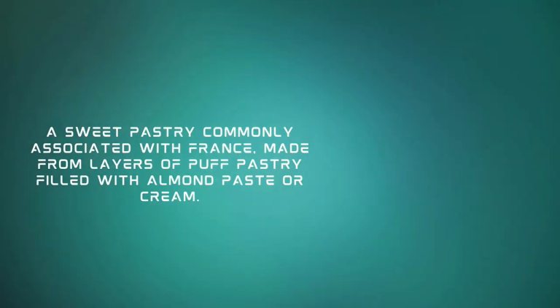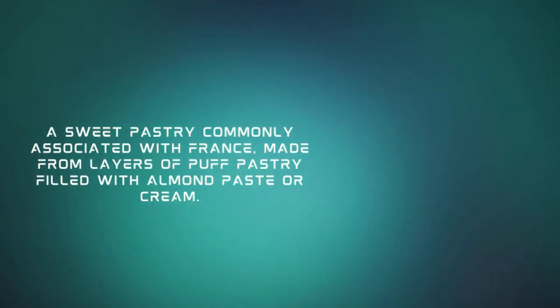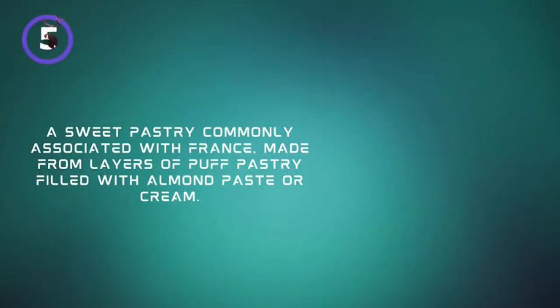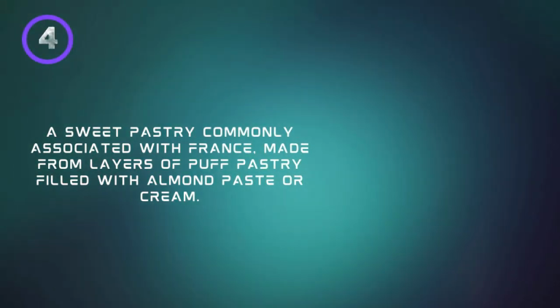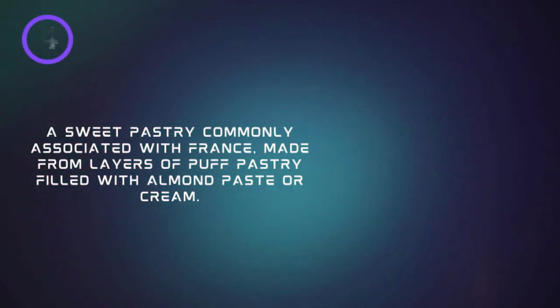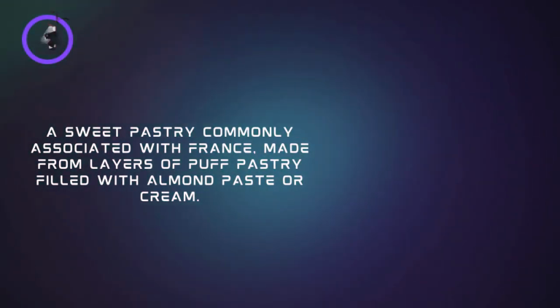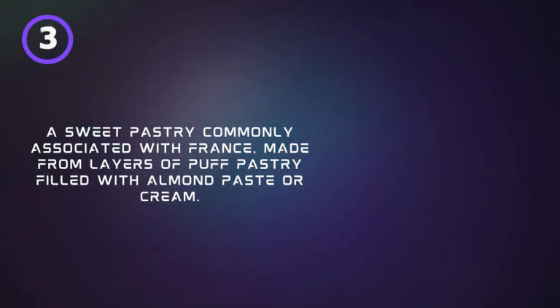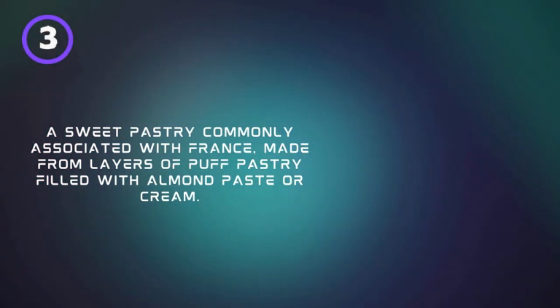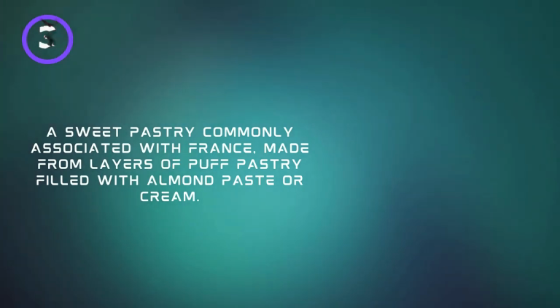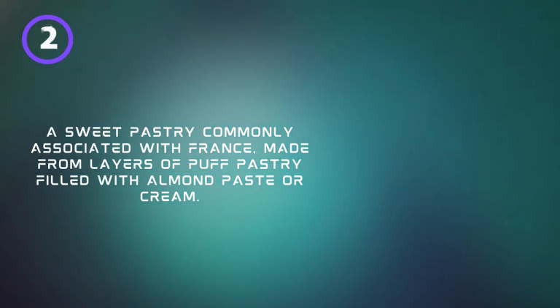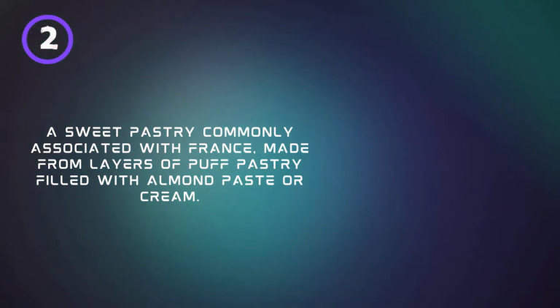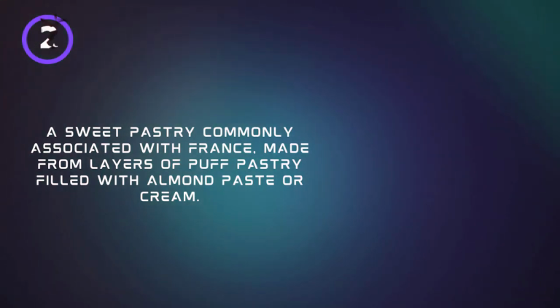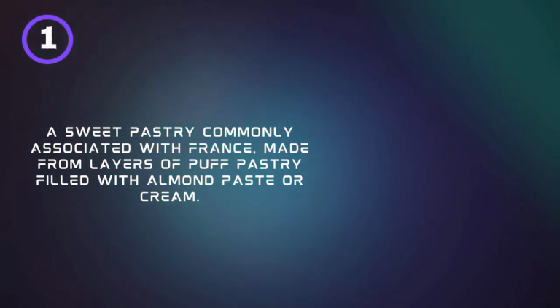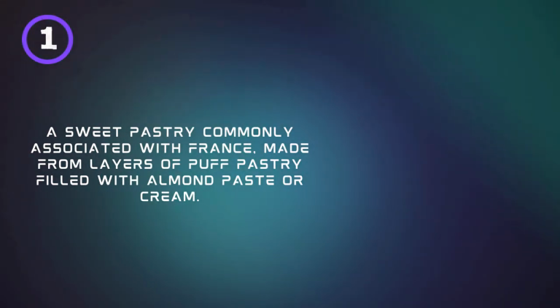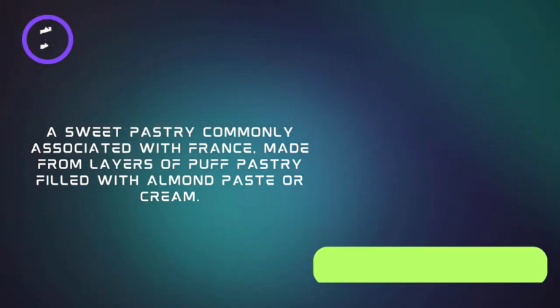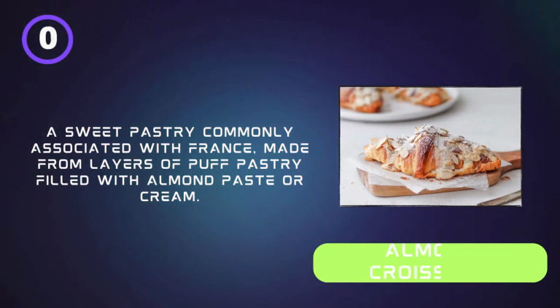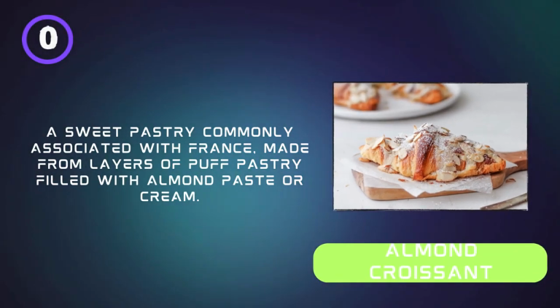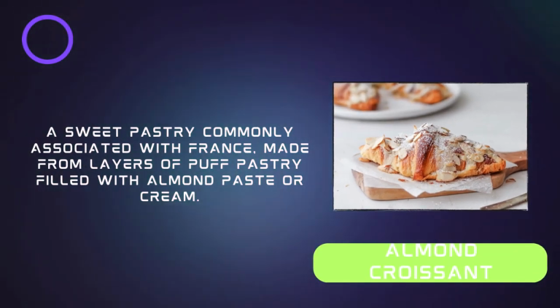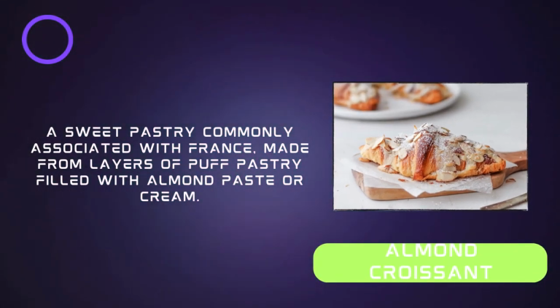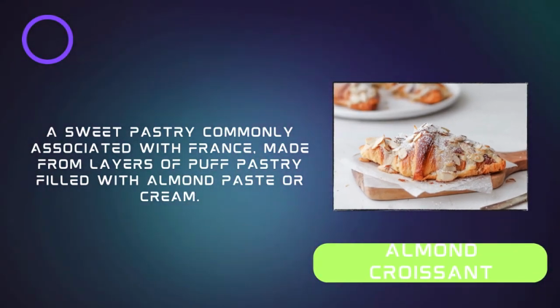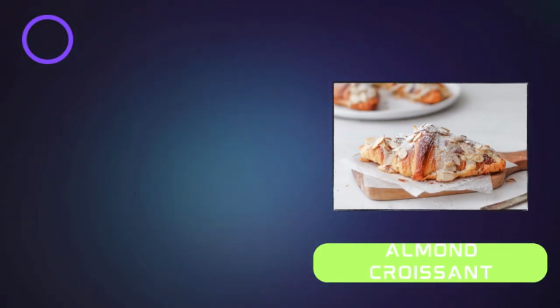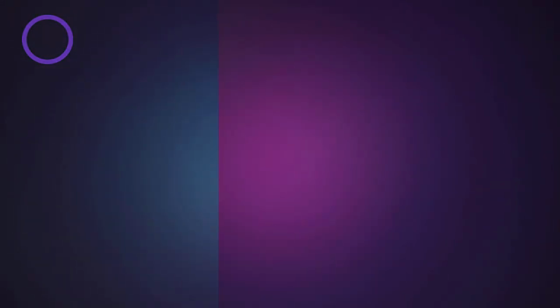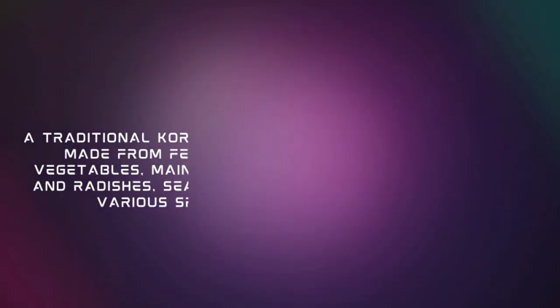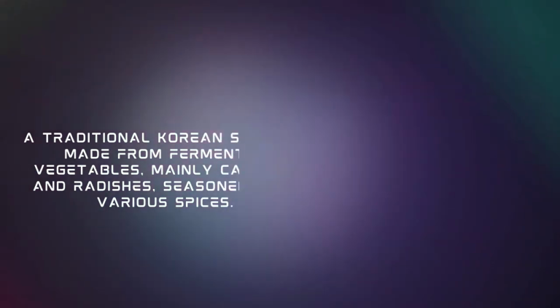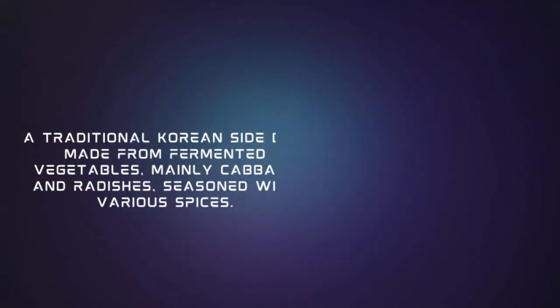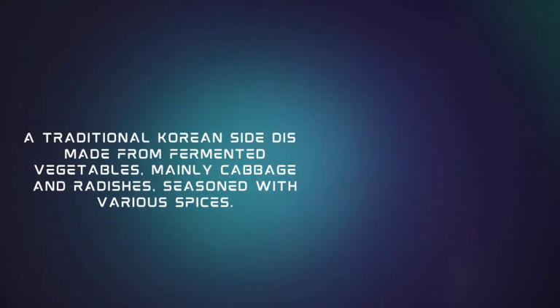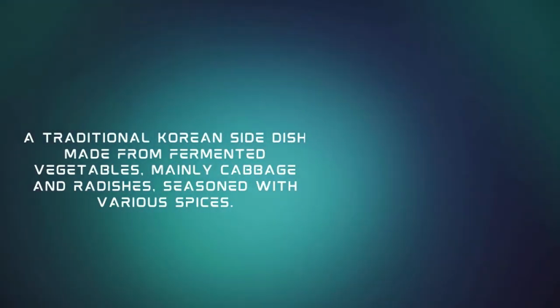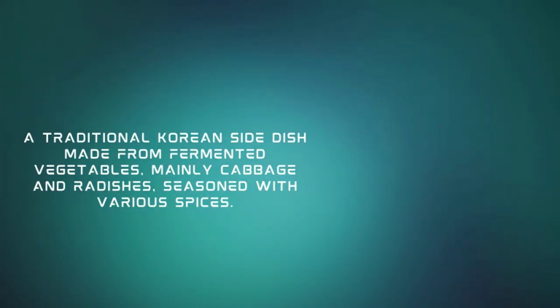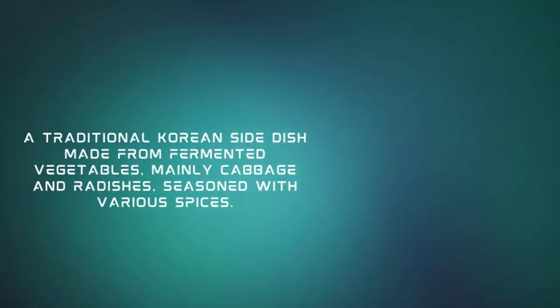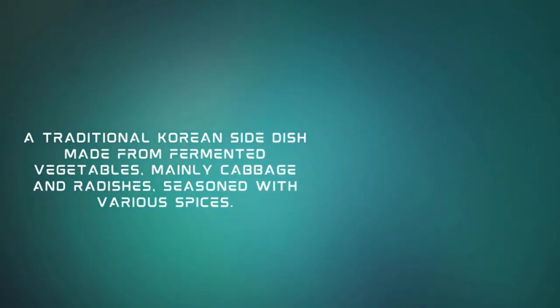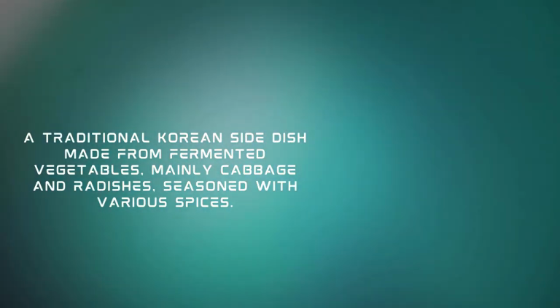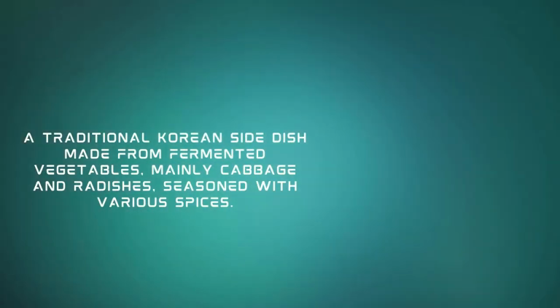A sweet pastry commonly associated with France, made from layers of puff pastry filled with almond paste or cream. Almond Croissant.